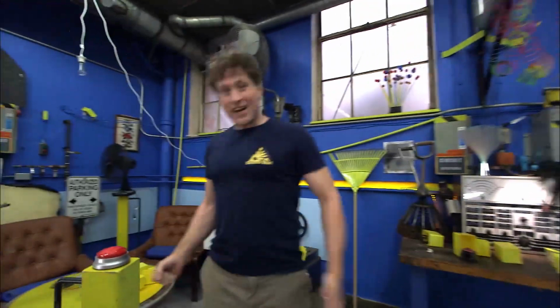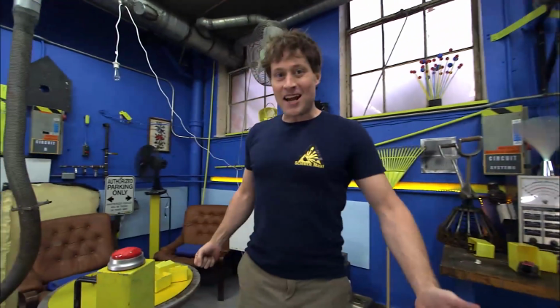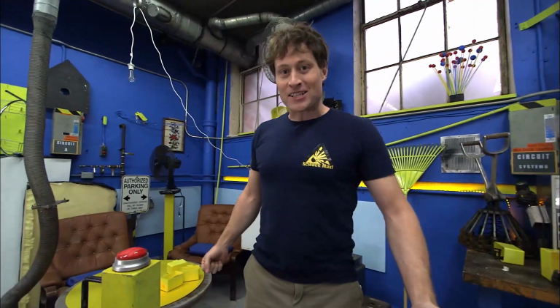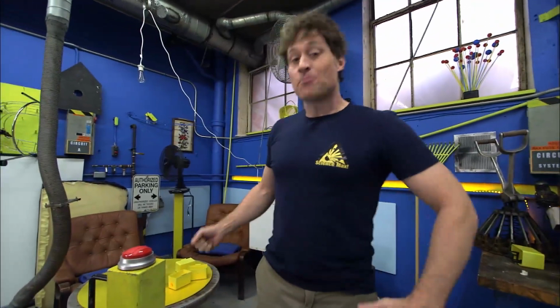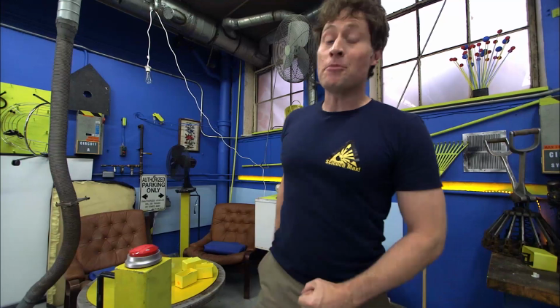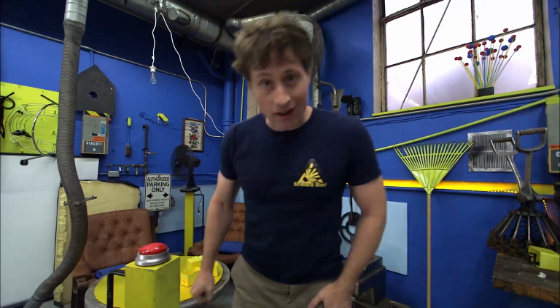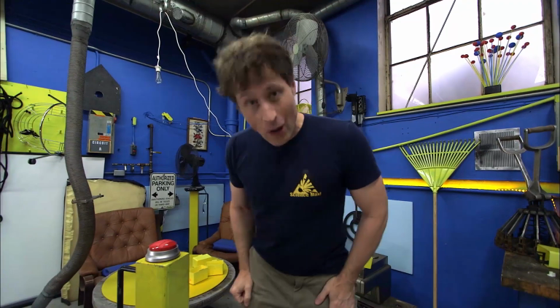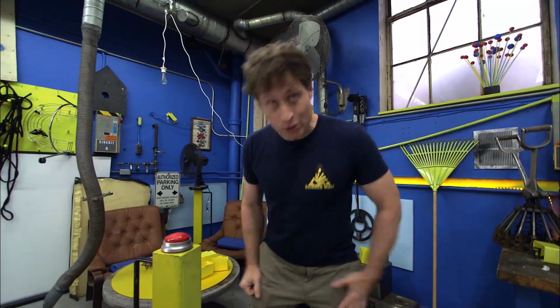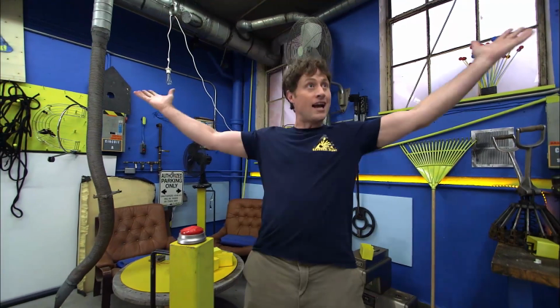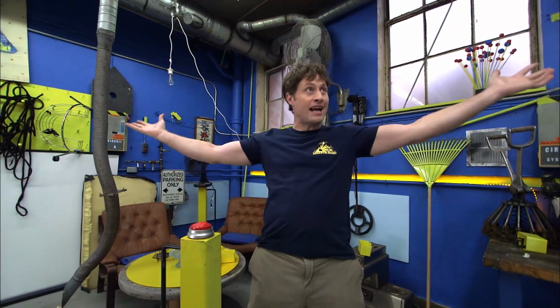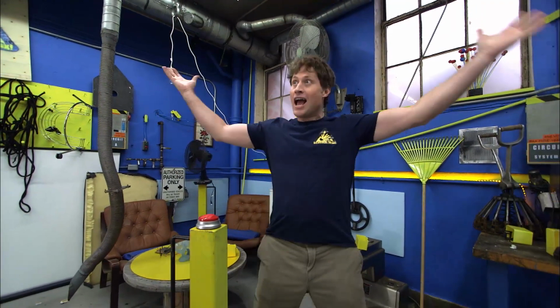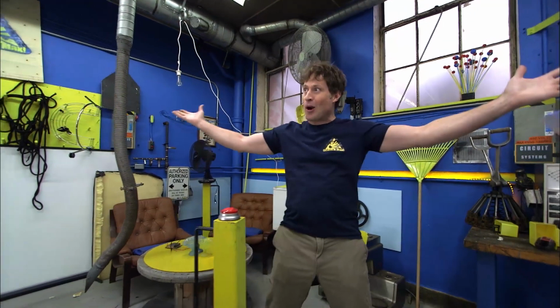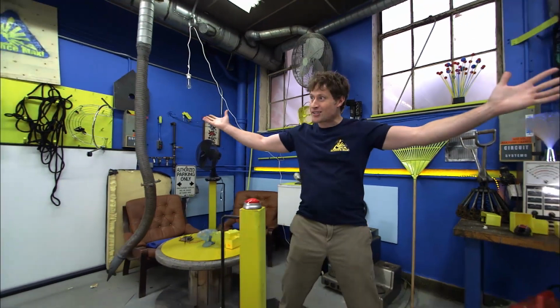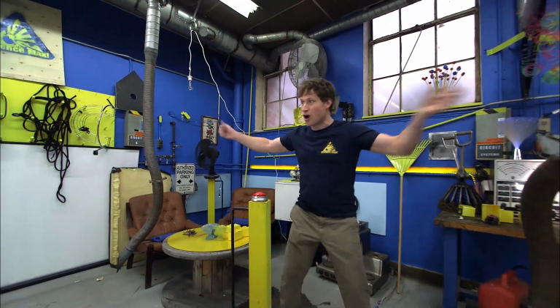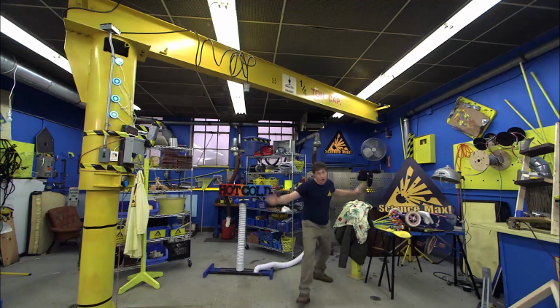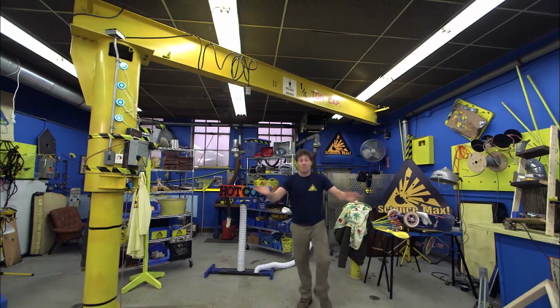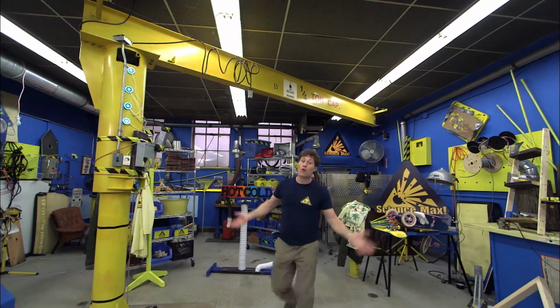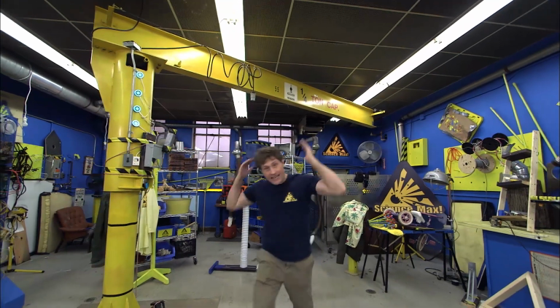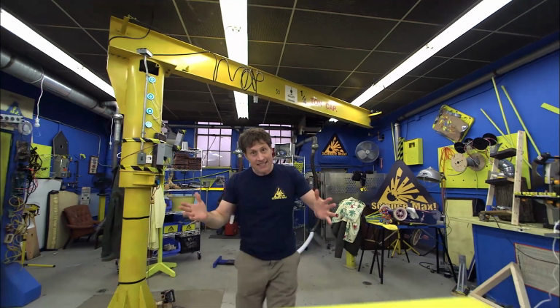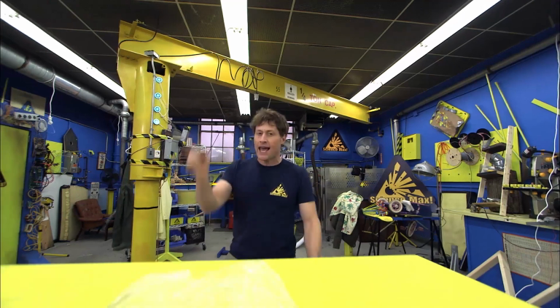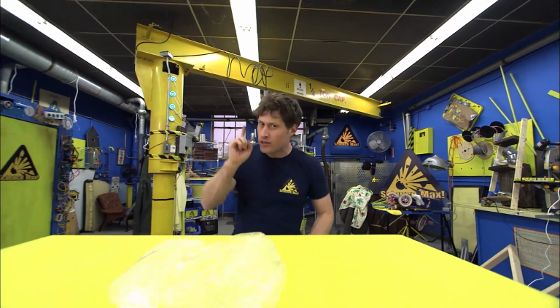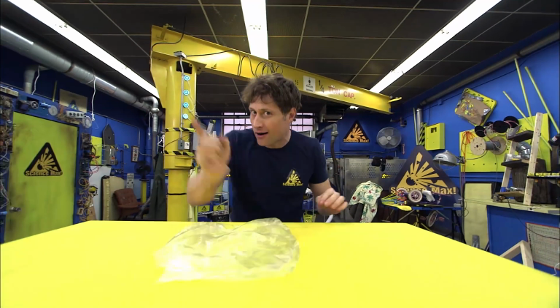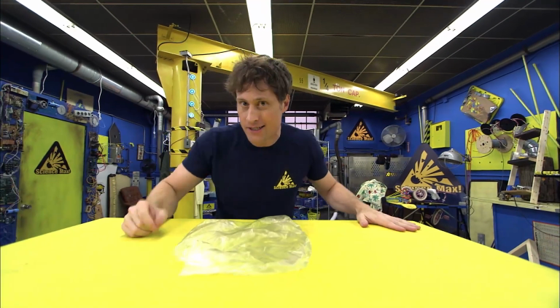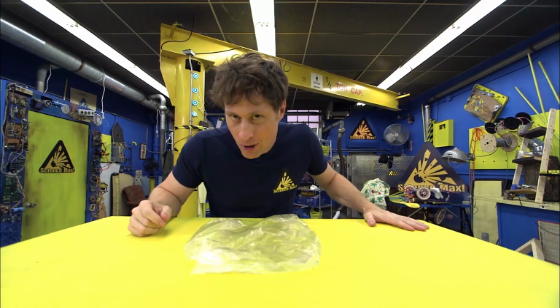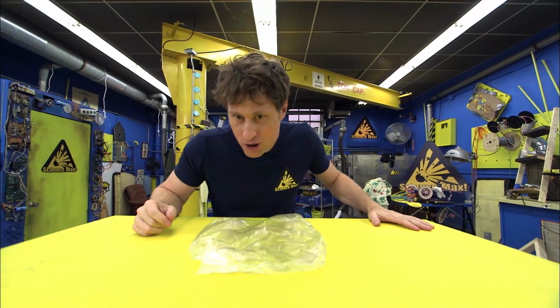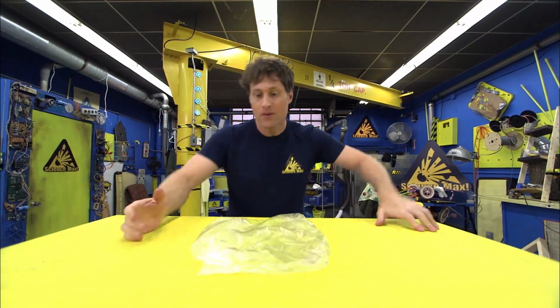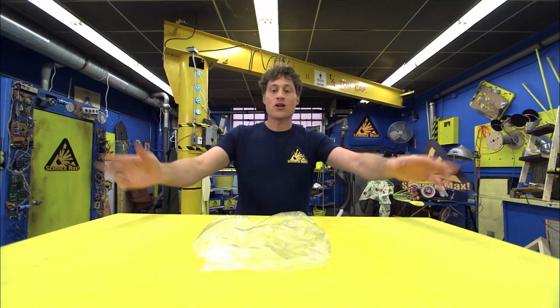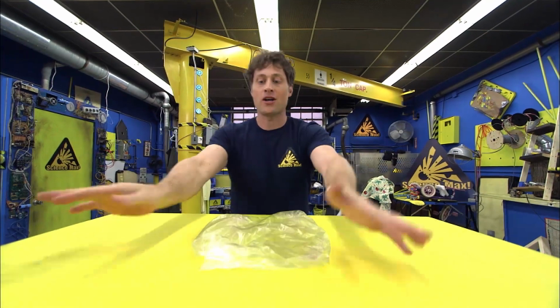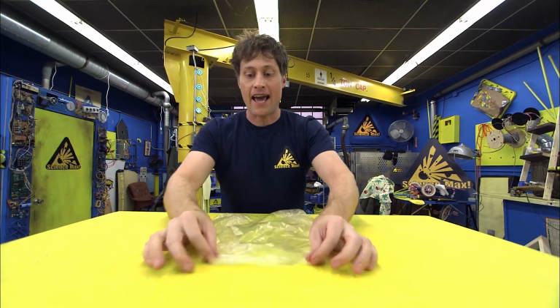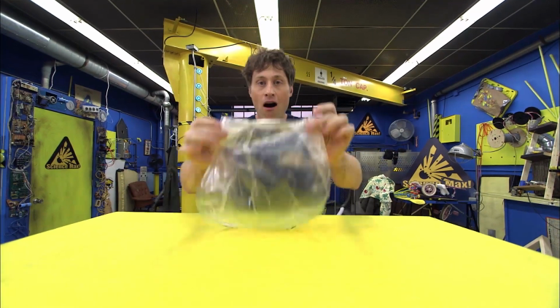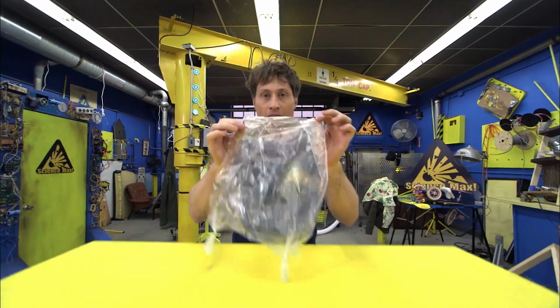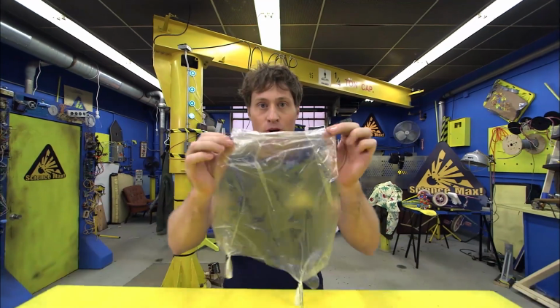Greetings Science Maximites, my name is Phil, and welcome to Science Max Experiments at Large. We're going to be making one of the easiest and one of the hardest experiments to do. Here's what we're going to make: a hot air balloon.